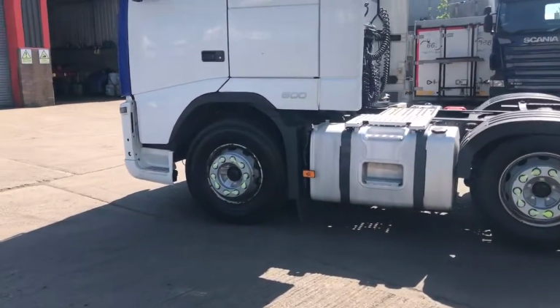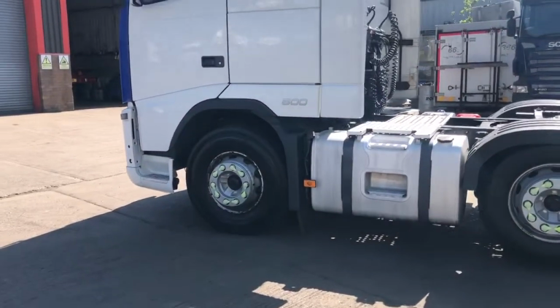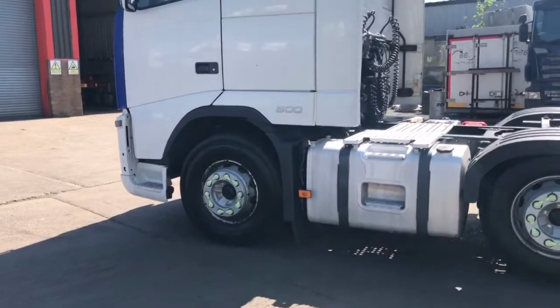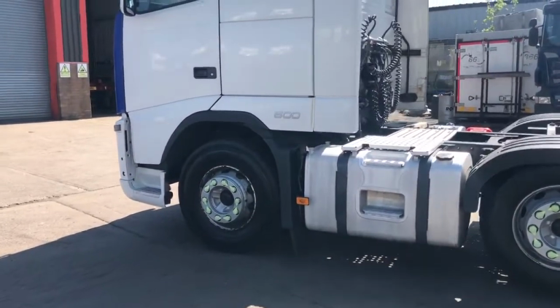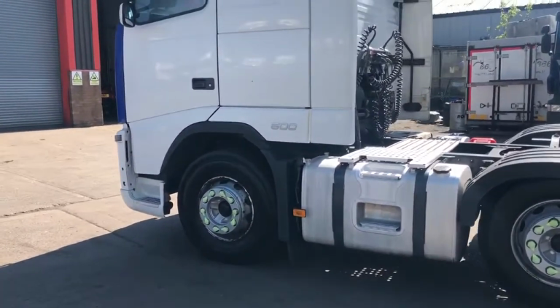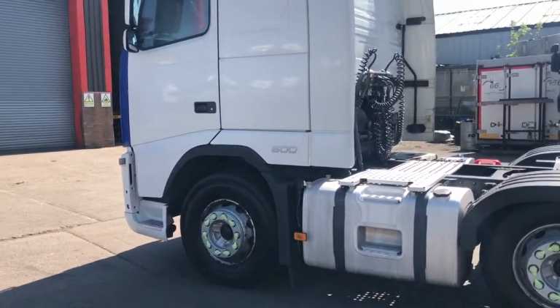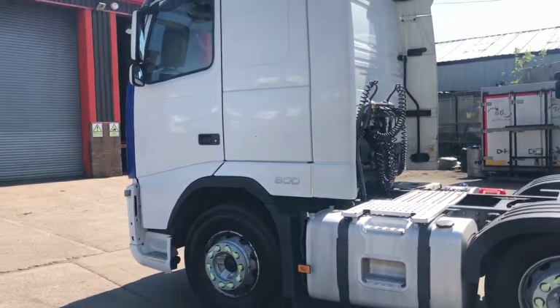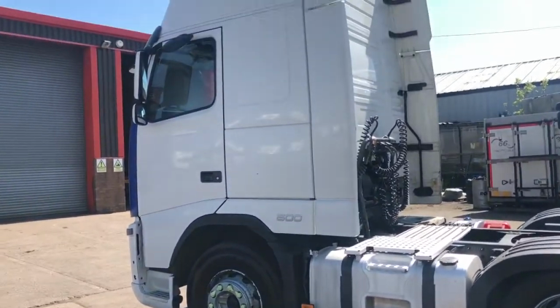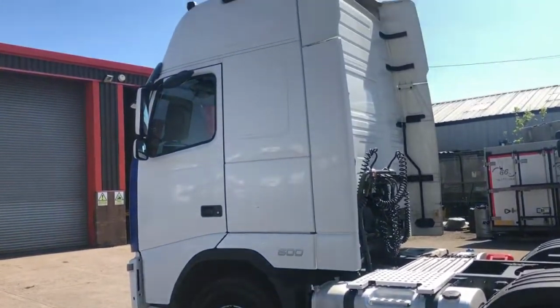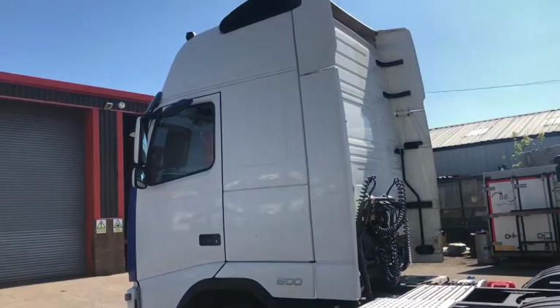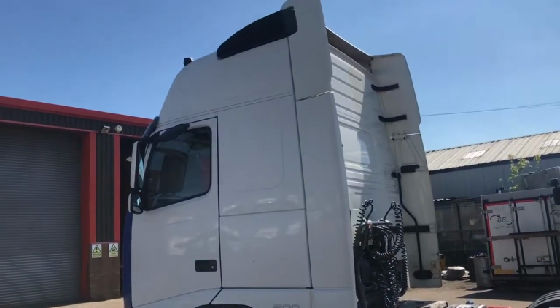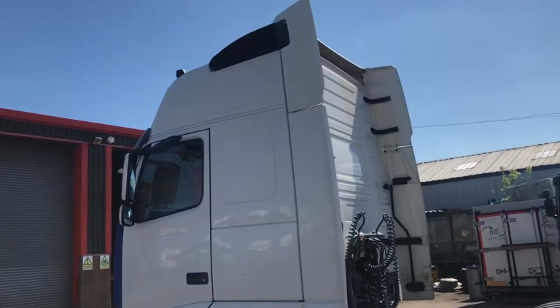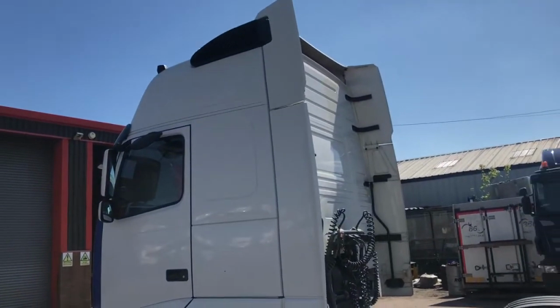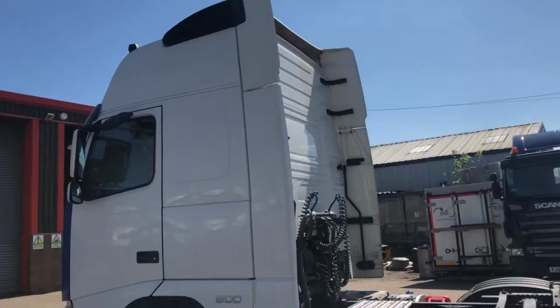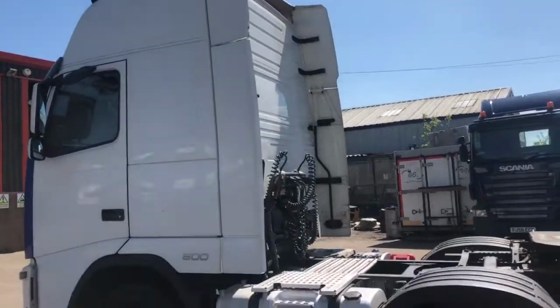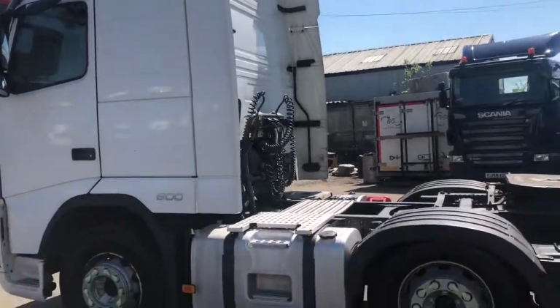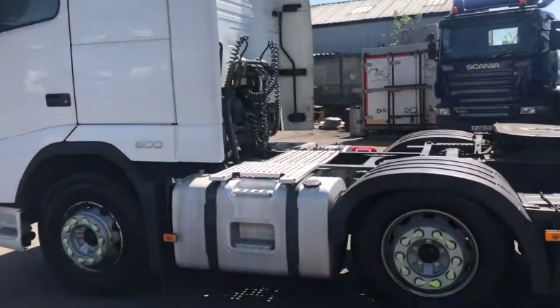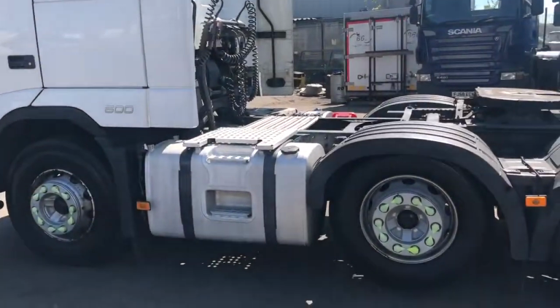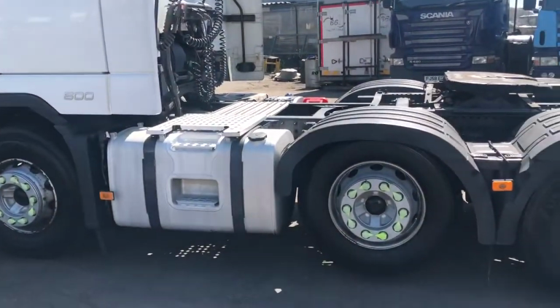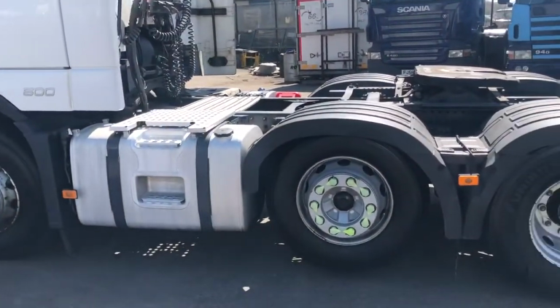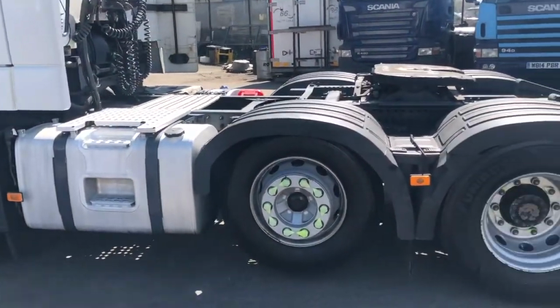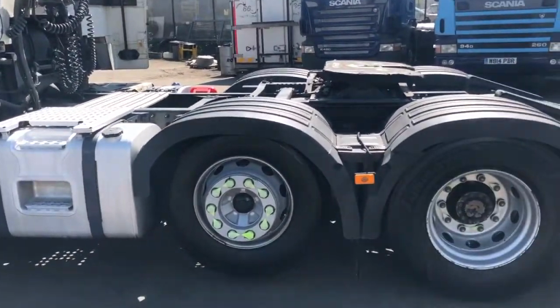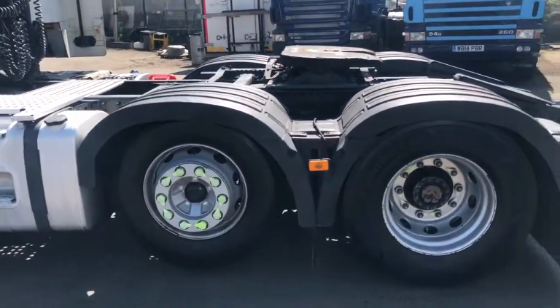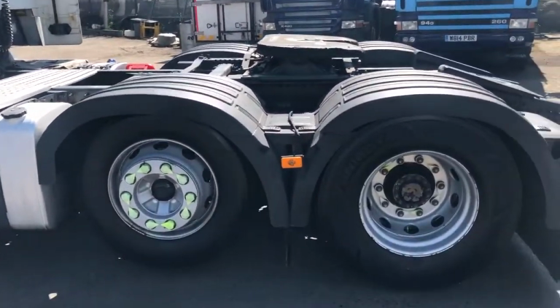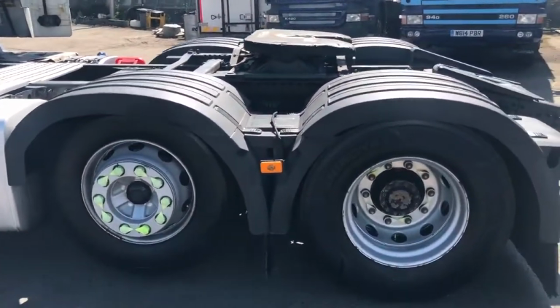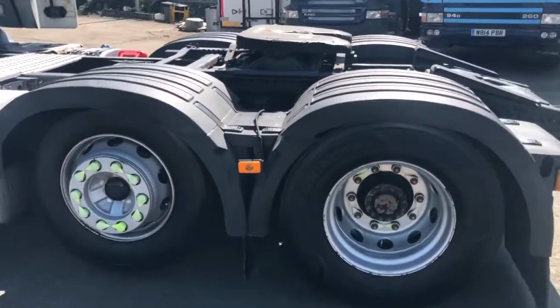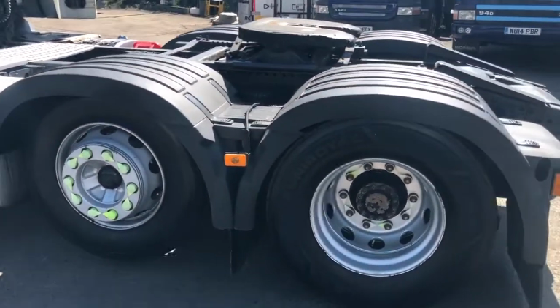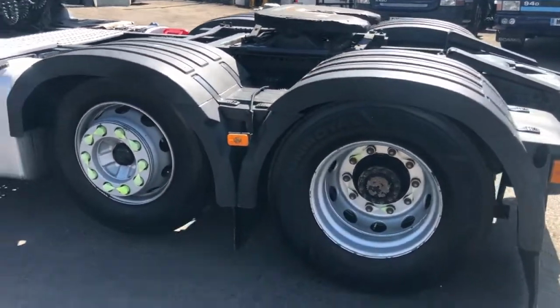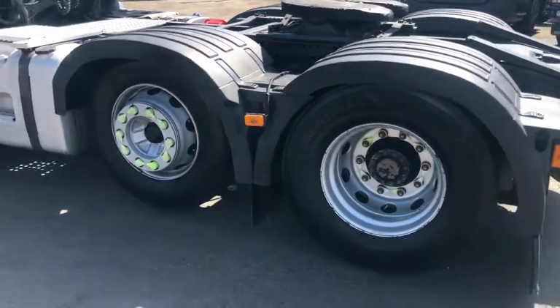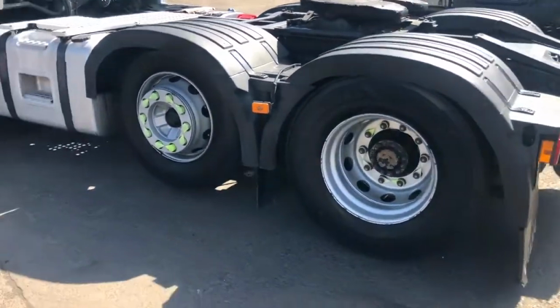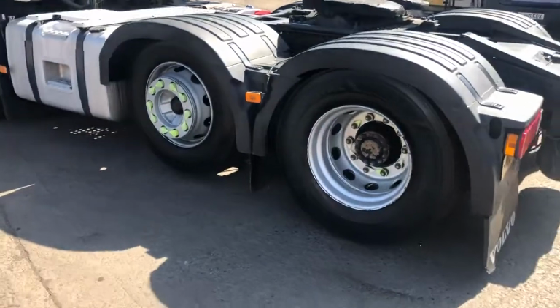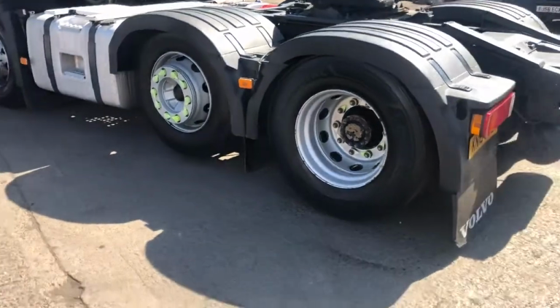13-litre engine on this, 500 horsepower. Big fuel tank. Got the sliding fifth wheel, 6x2 mid-lift.